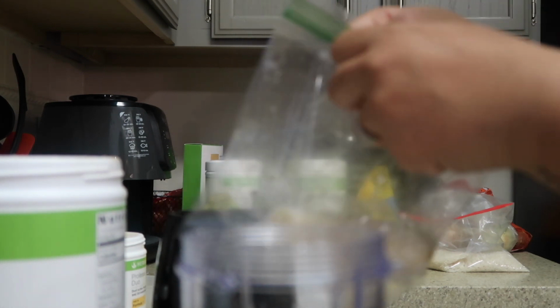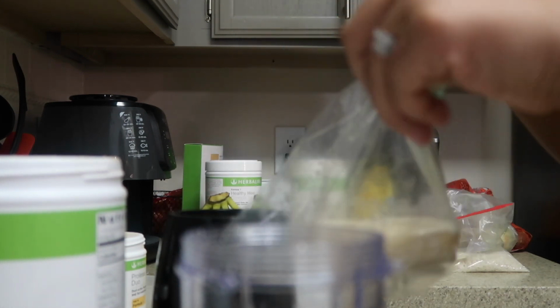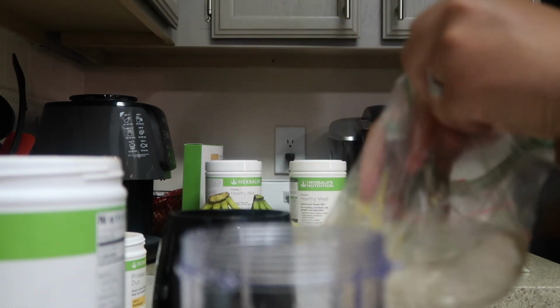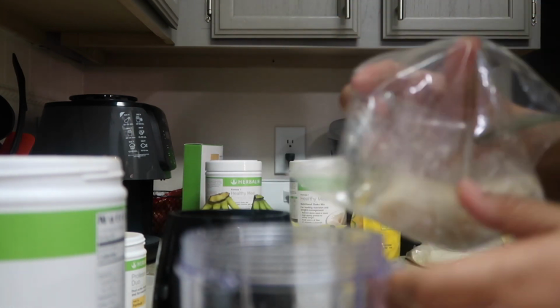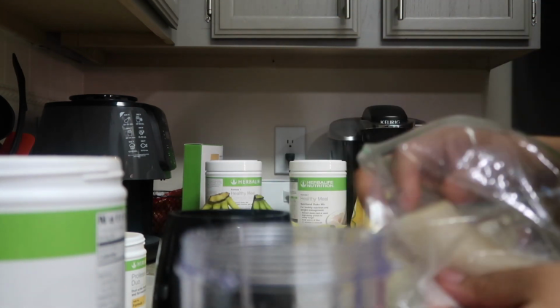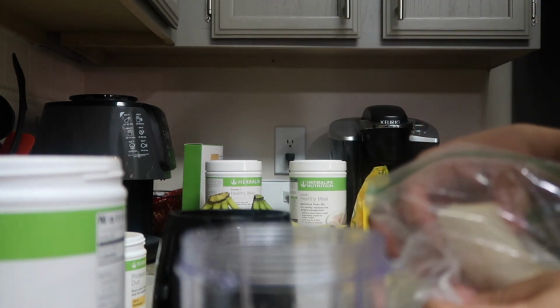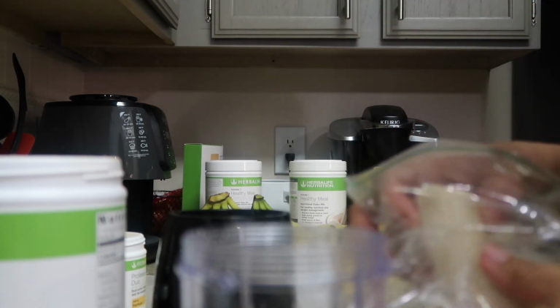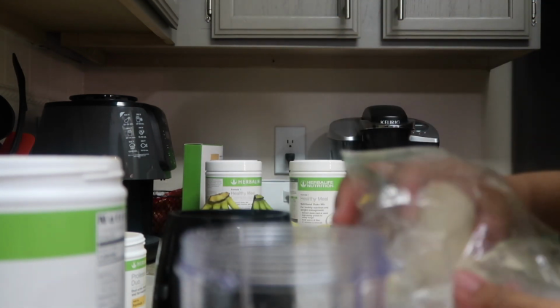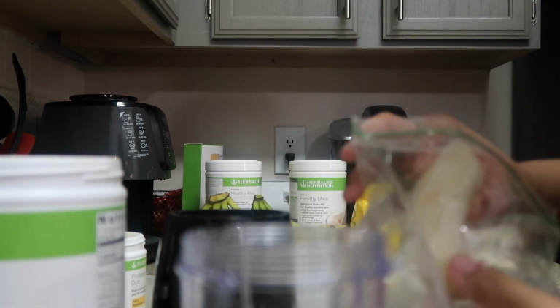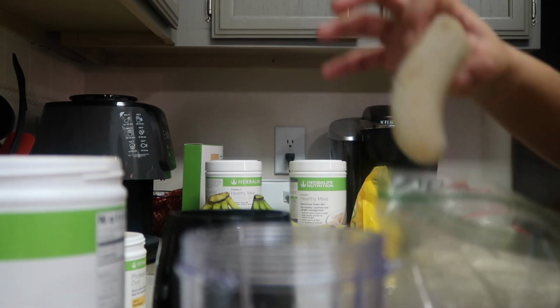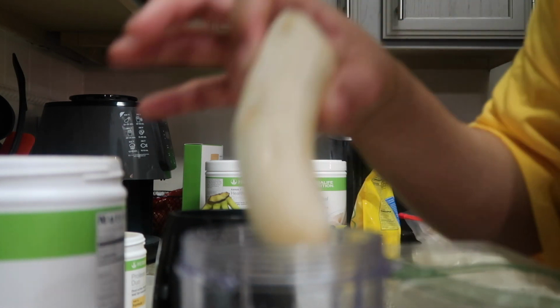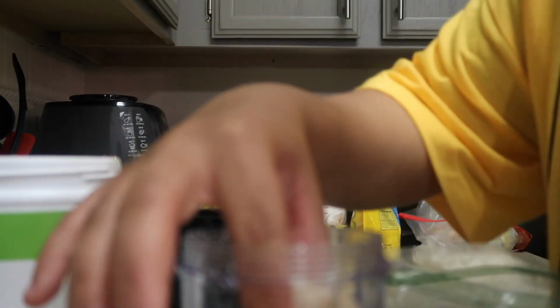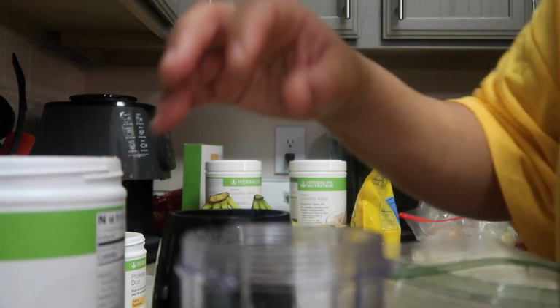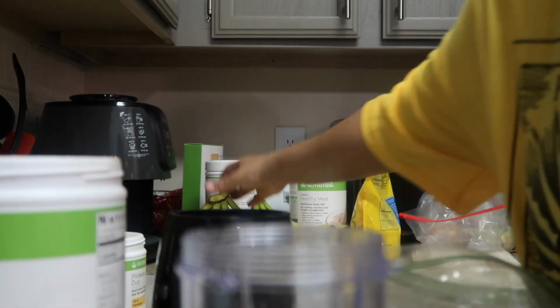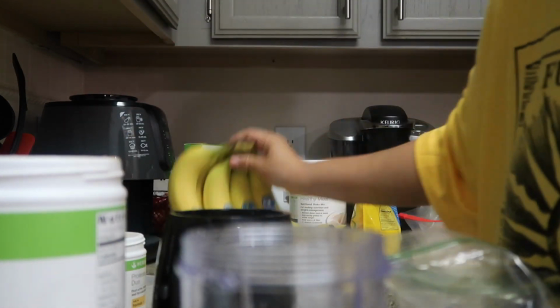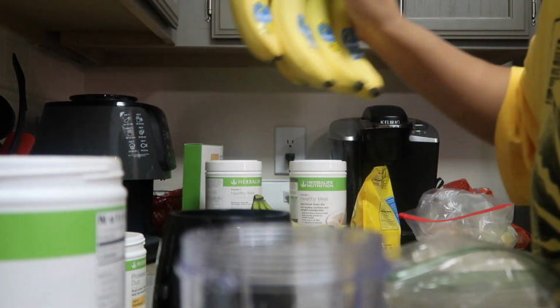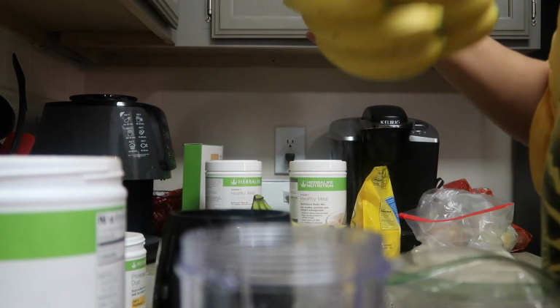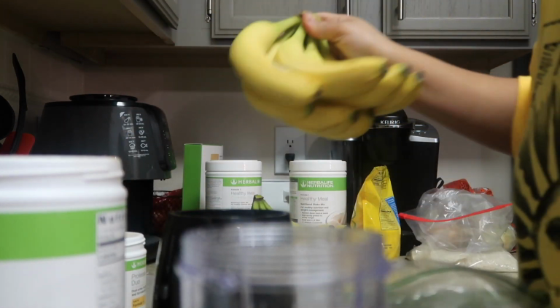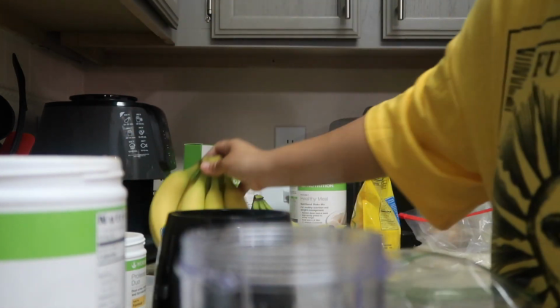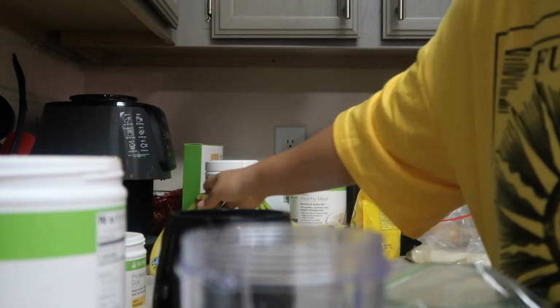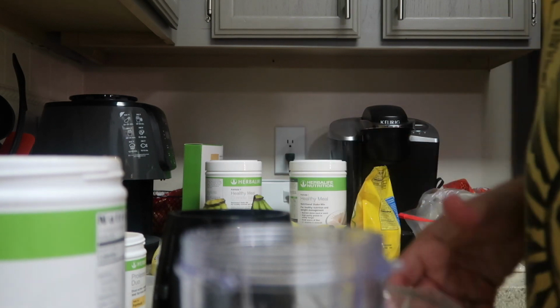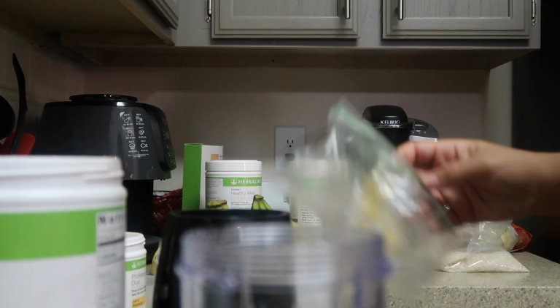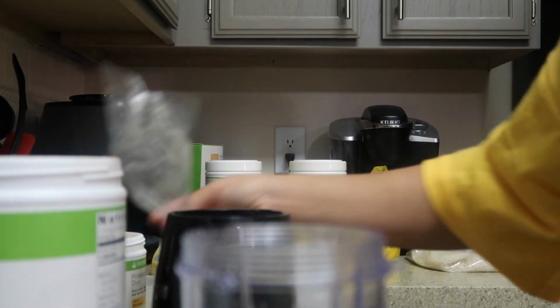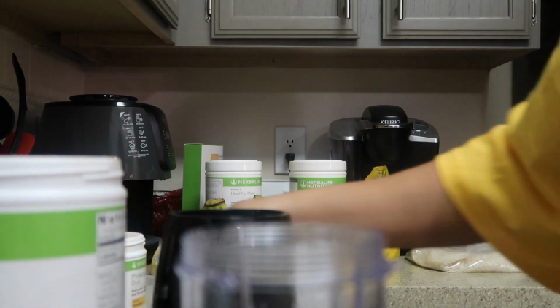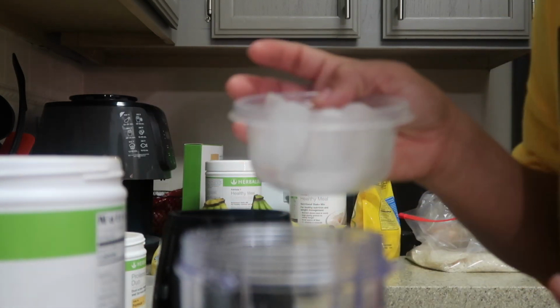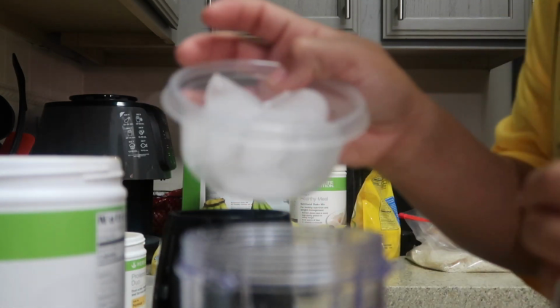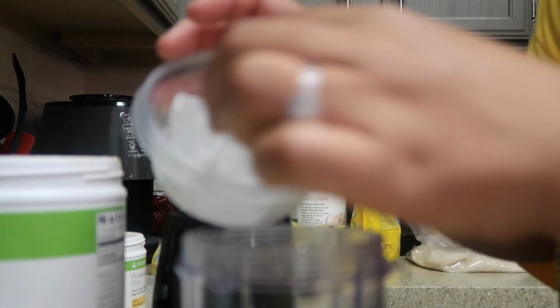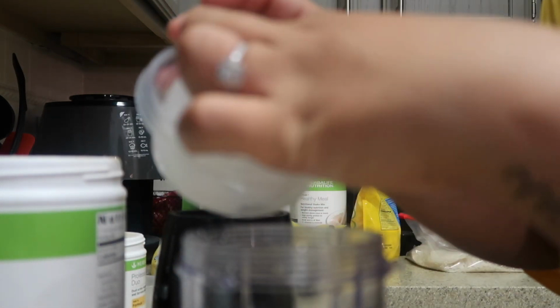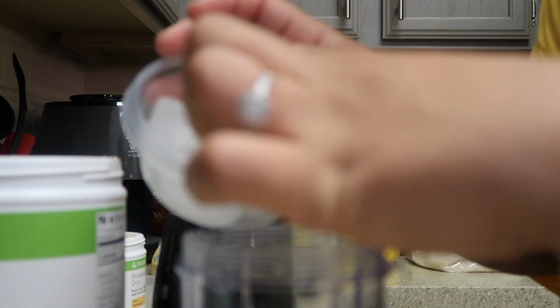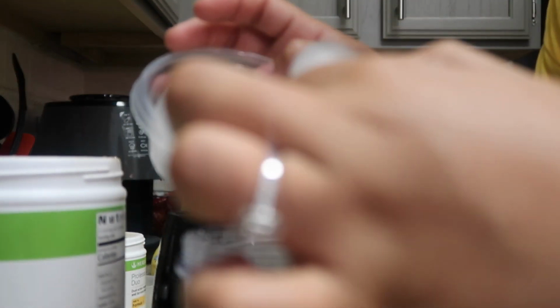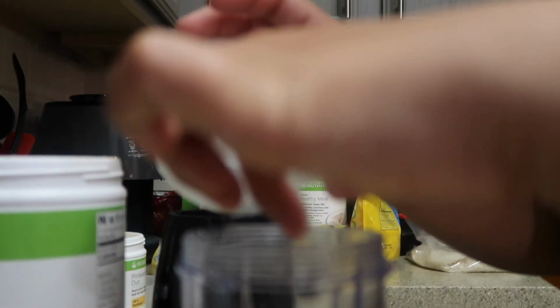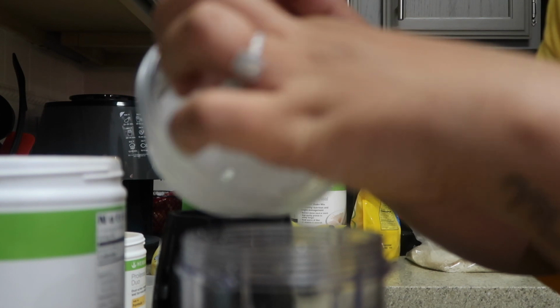I'm gonna go ahead and put that in a cup. It doesn't have to be frozen — you can use them just like this if you want to. I just like the consistency a little bit better. I'm gonna get a good amount of ice because I like it to be thick.